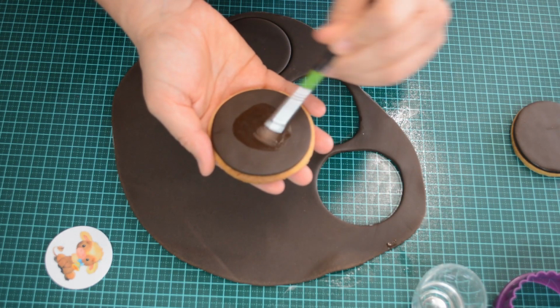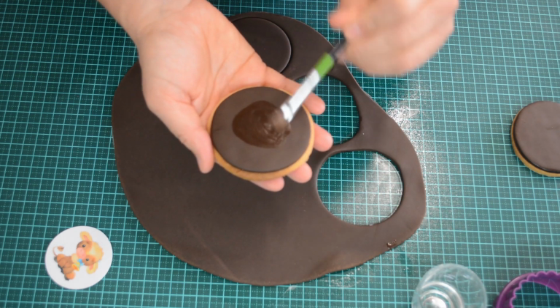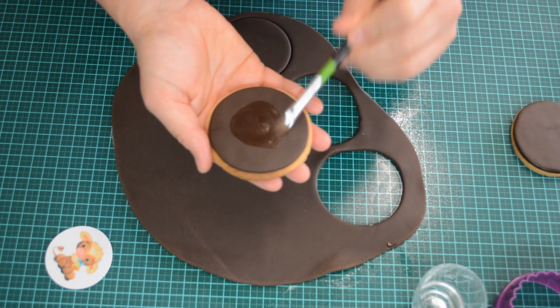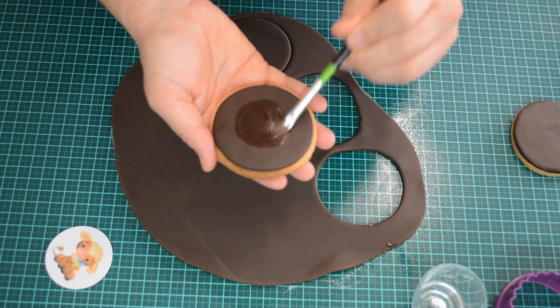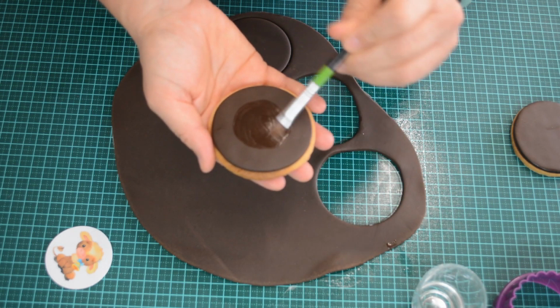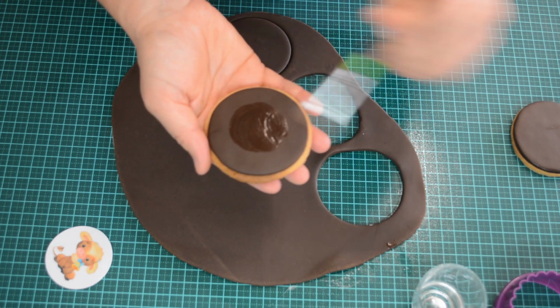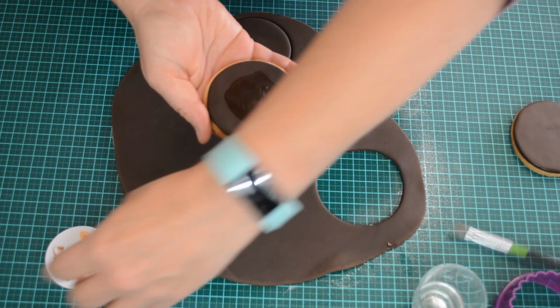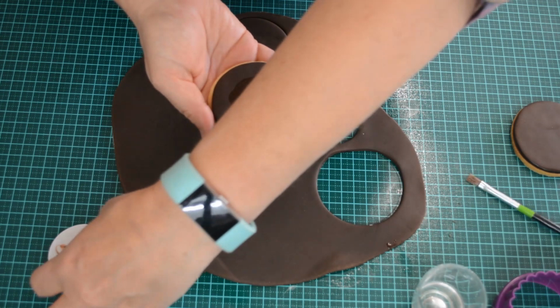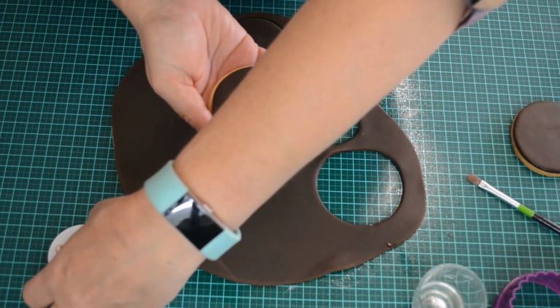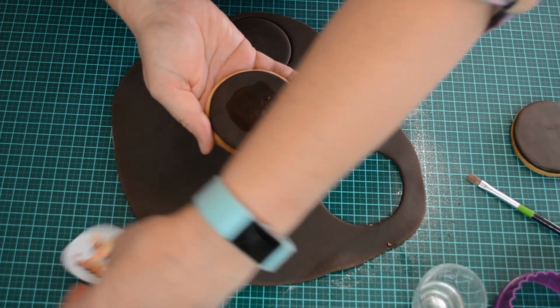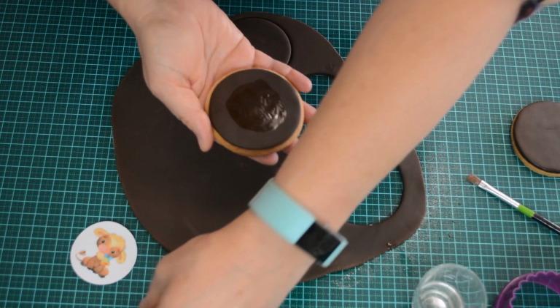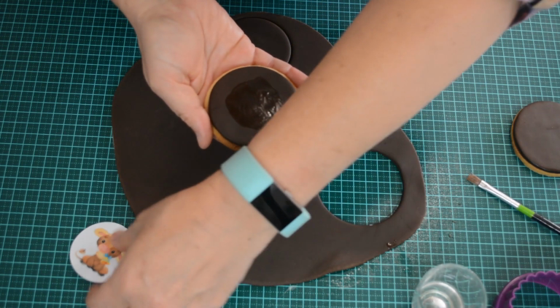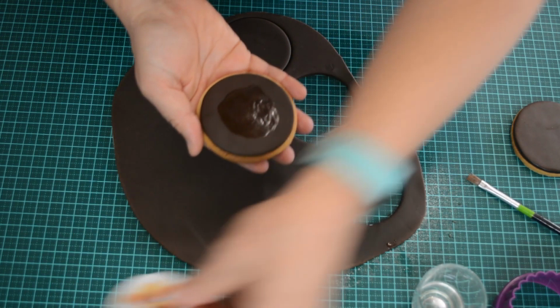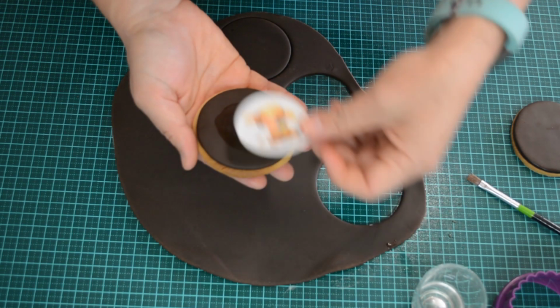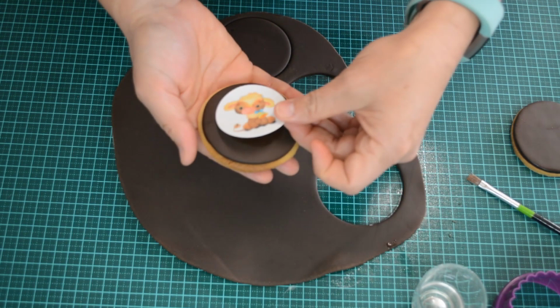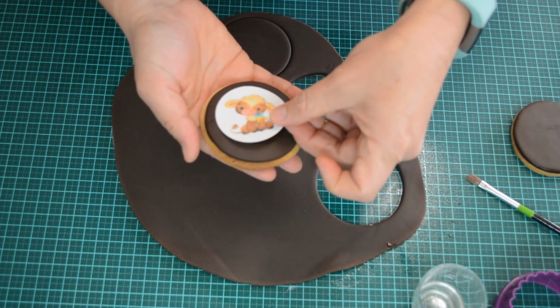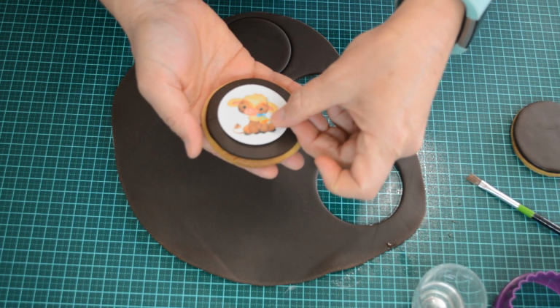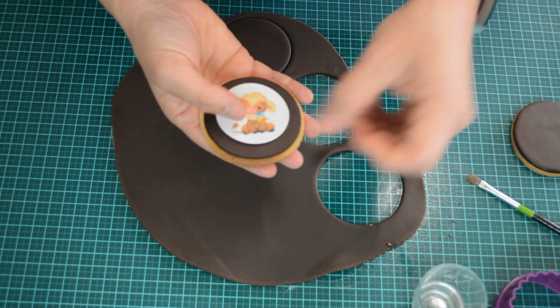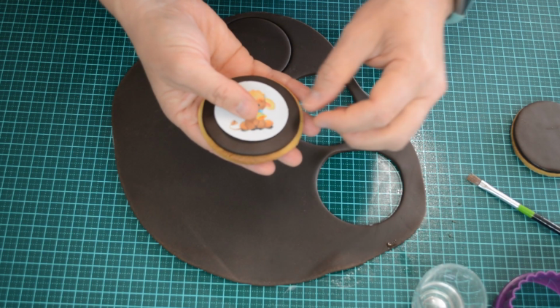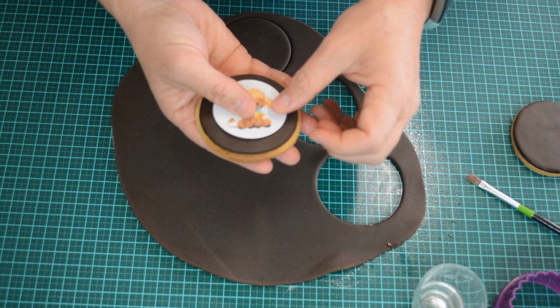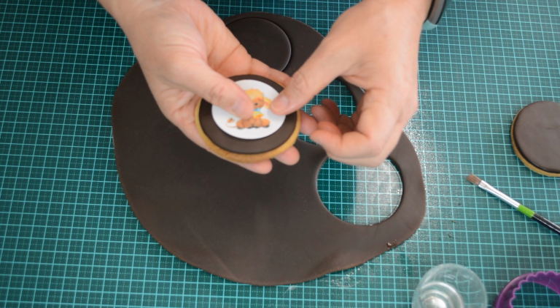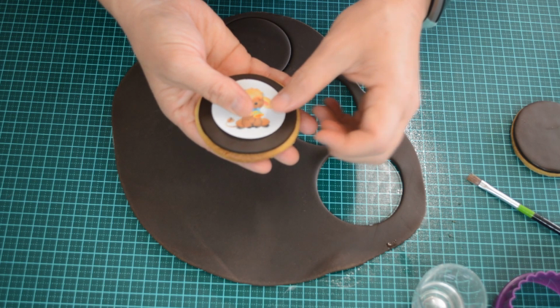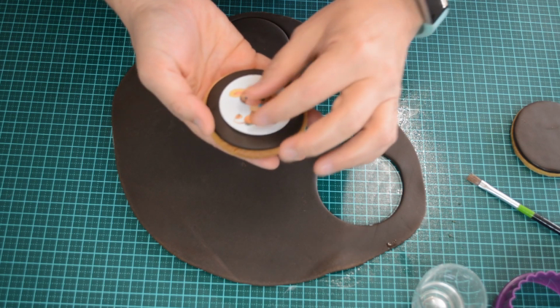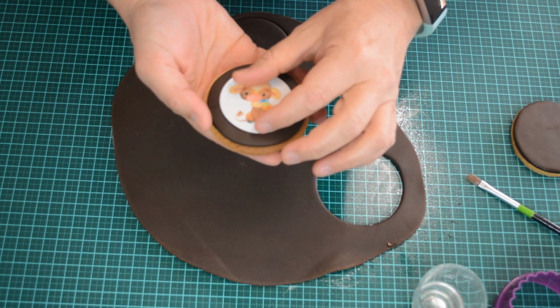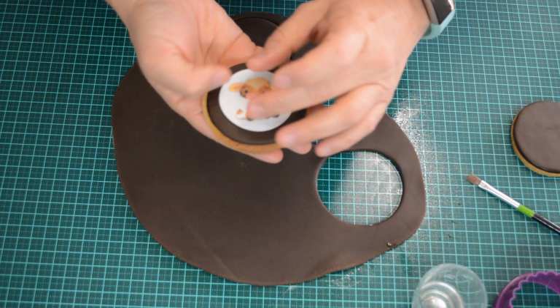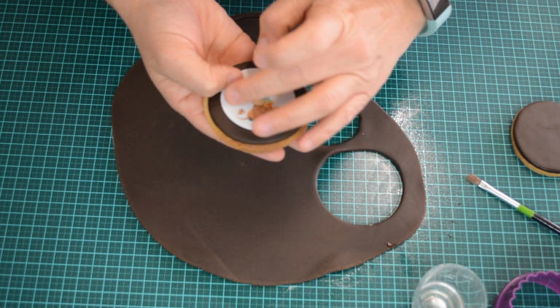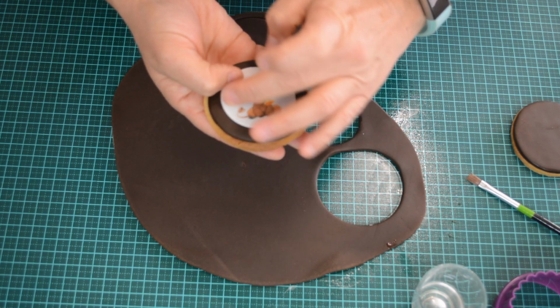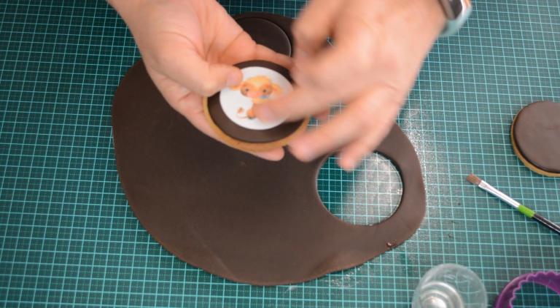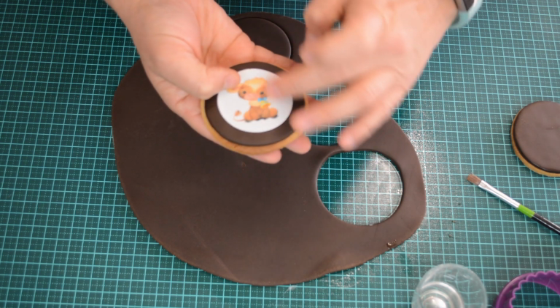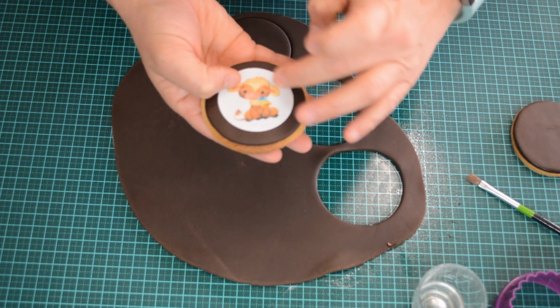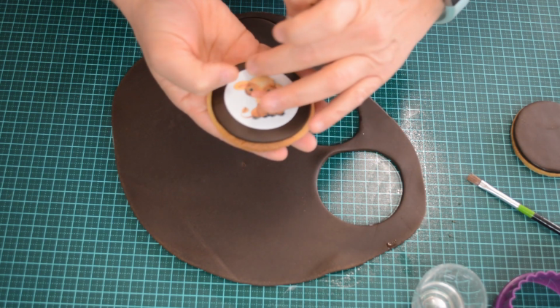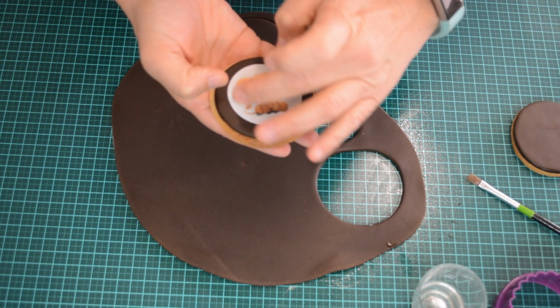Now put a little bit of water in the centre of your cookie on the fondant and apply your edible image. Smooth it out nice and evenly, making sure it doesn't move from the centre.